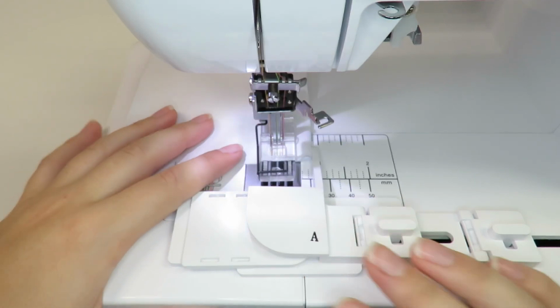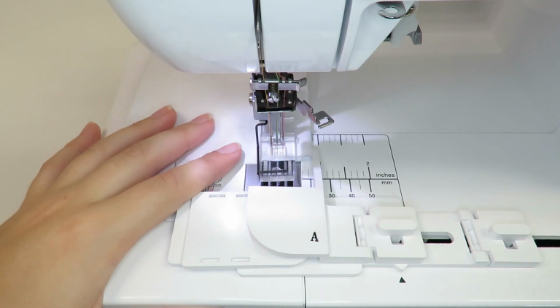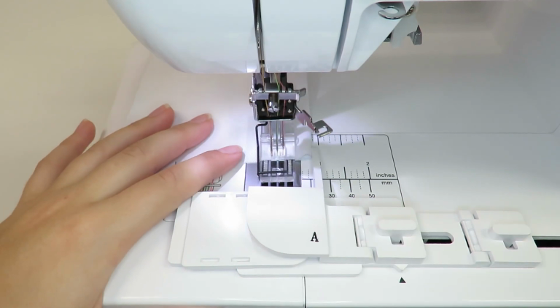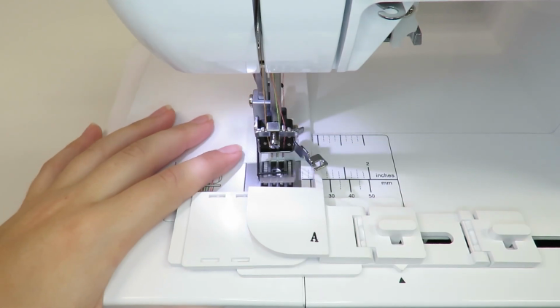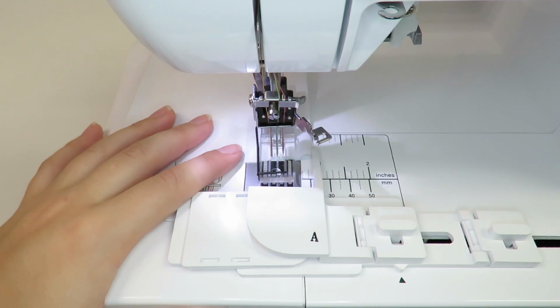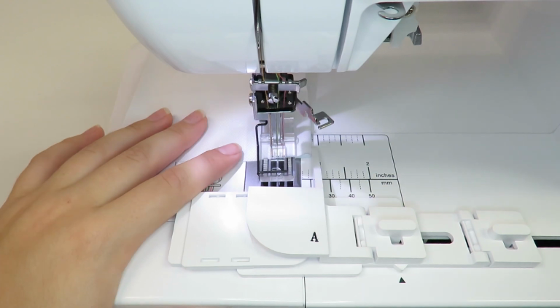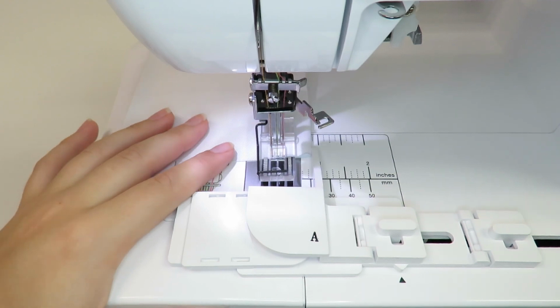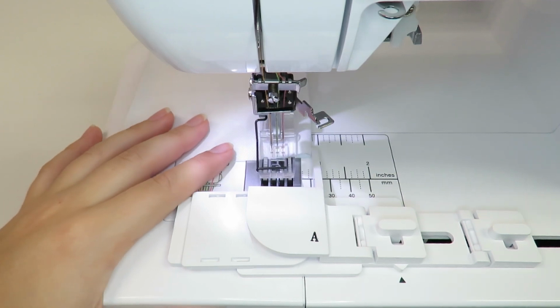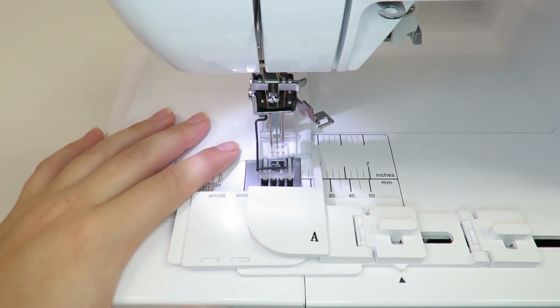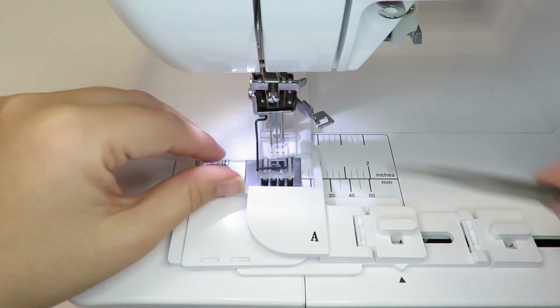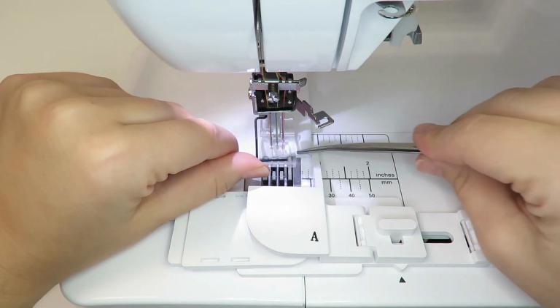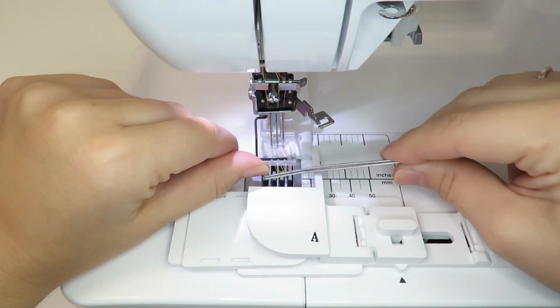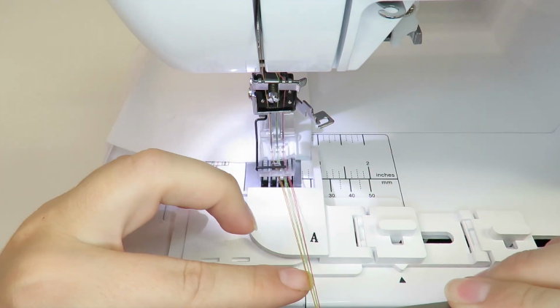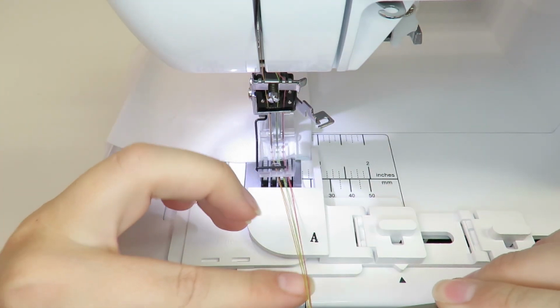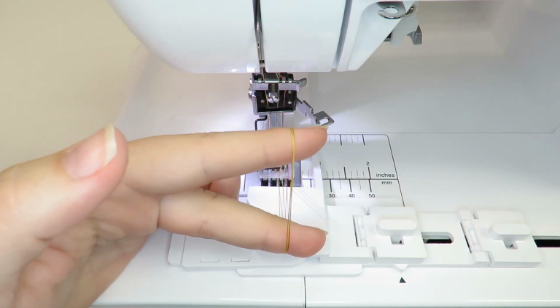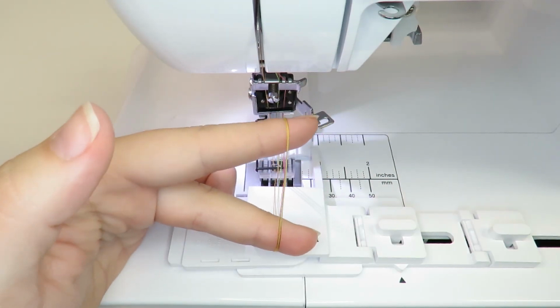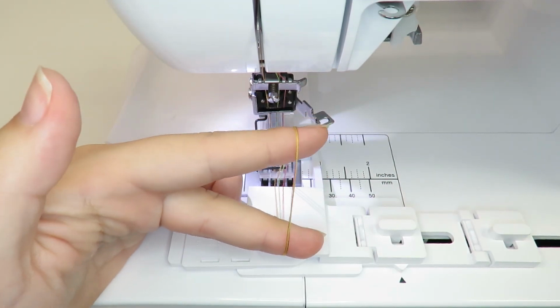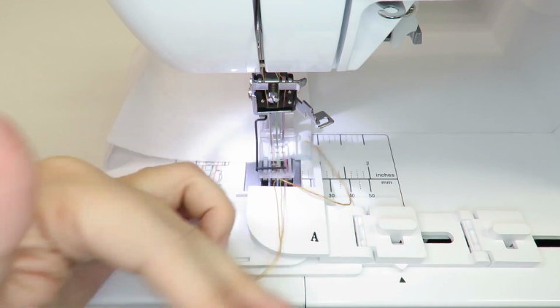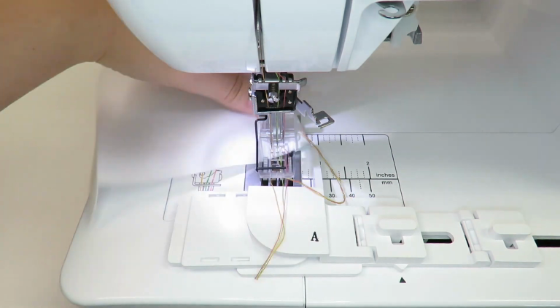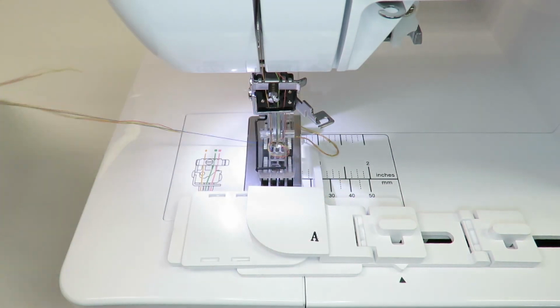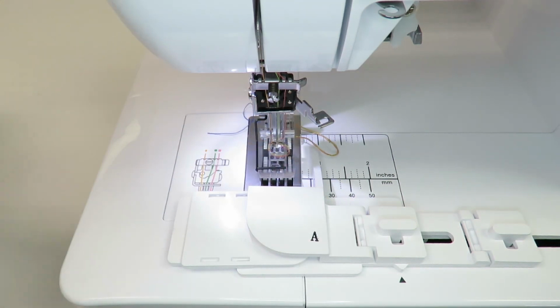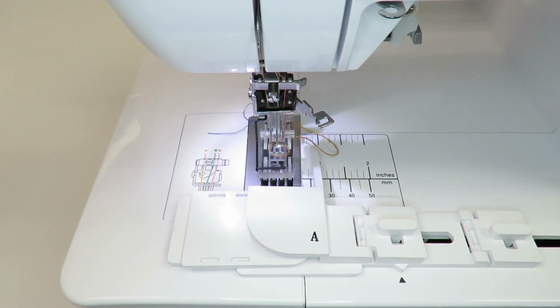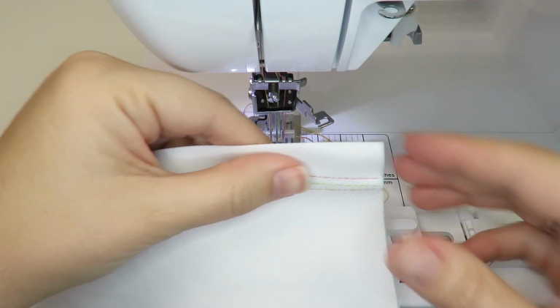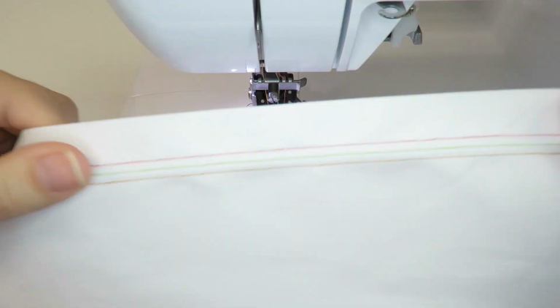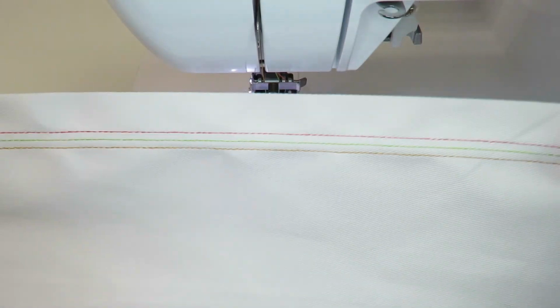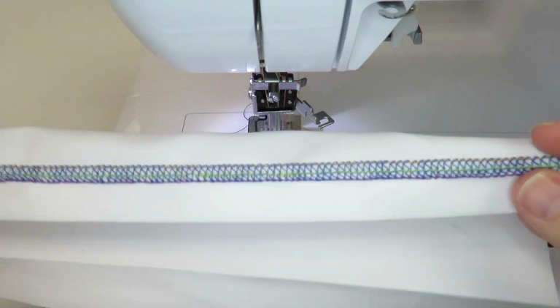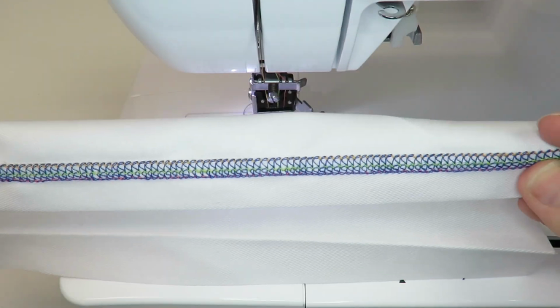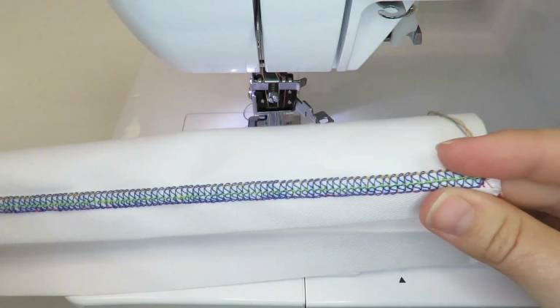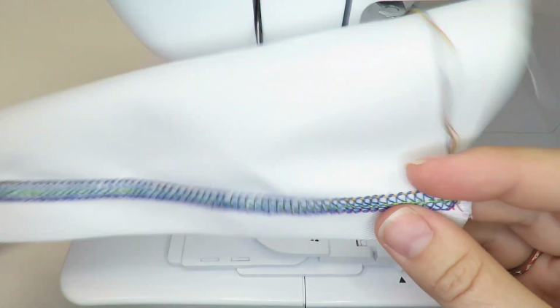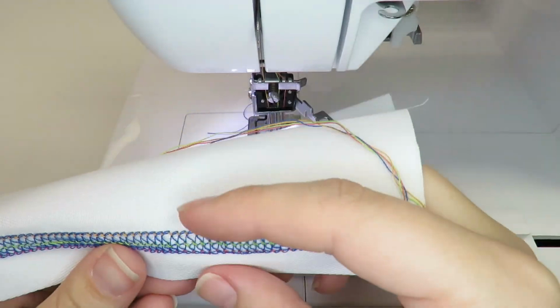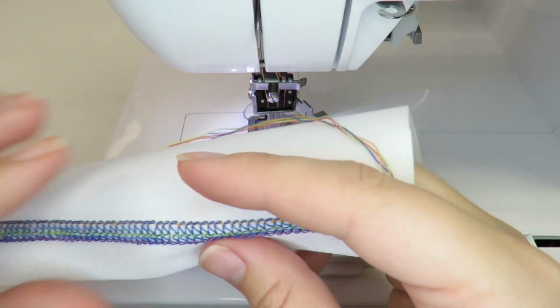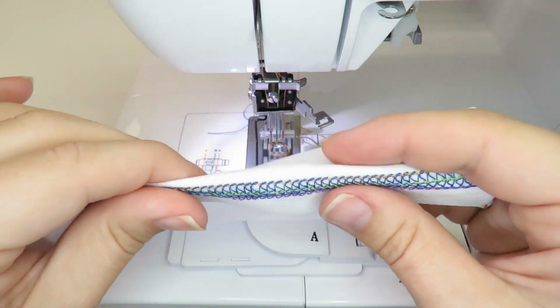Continue to sew the seam and guide the fabric to sew the entire seam. The hemming set will help guide the fabric and ensure the left needle stitches over the edge of the fabric to create a neat edge.